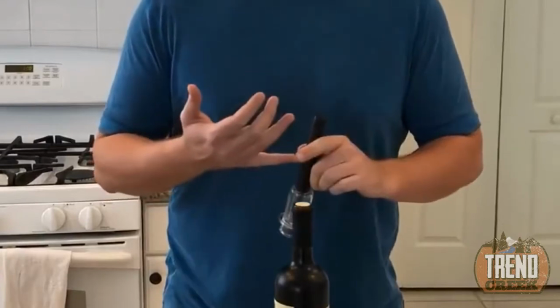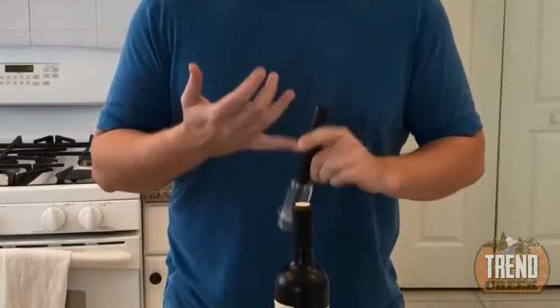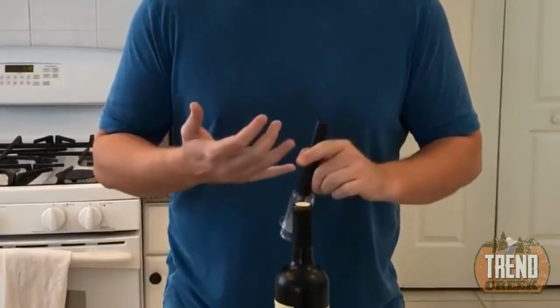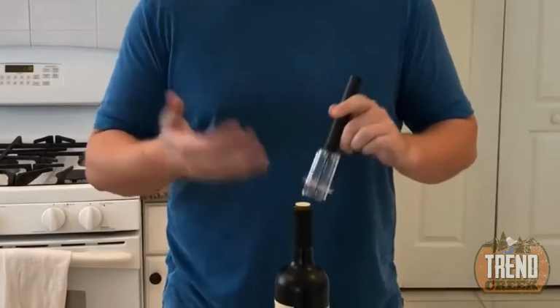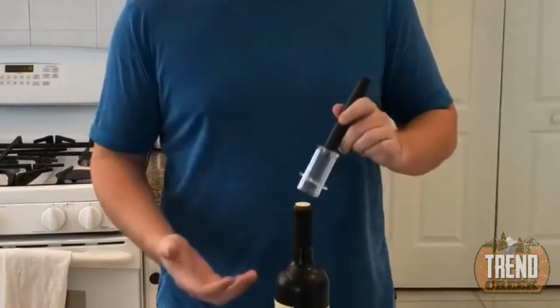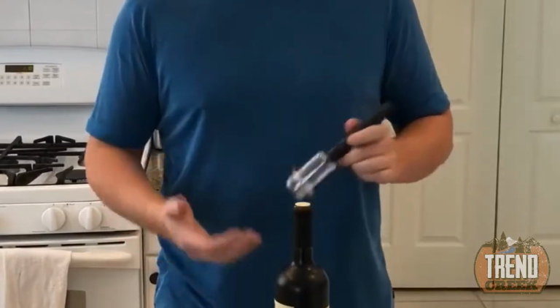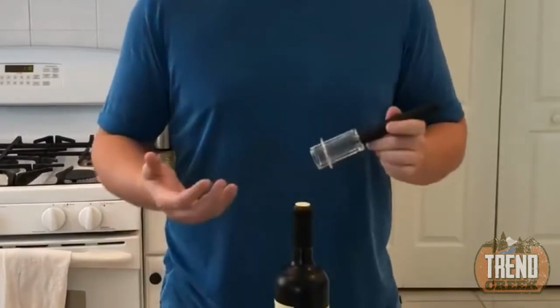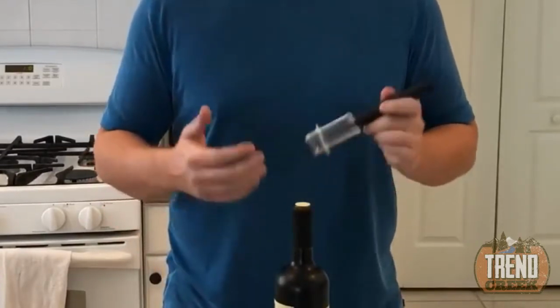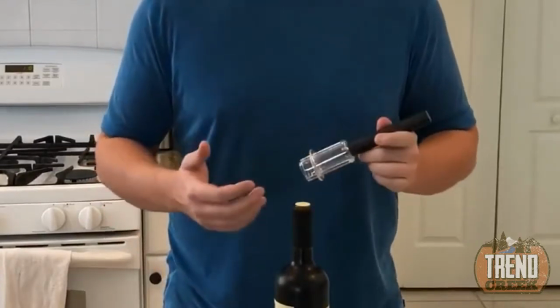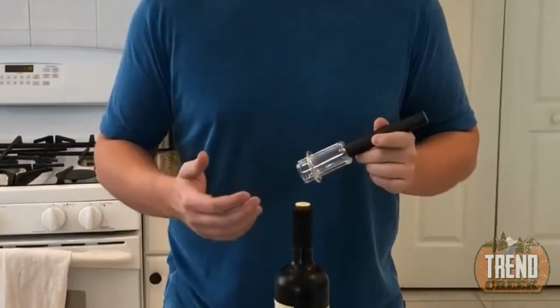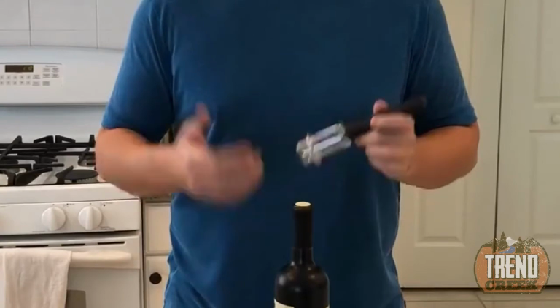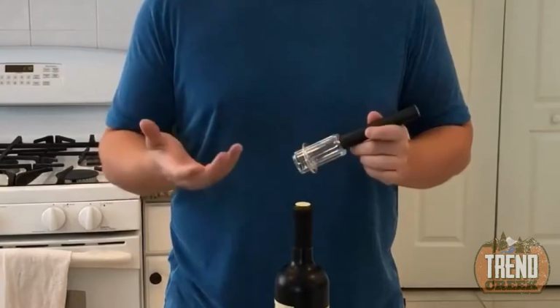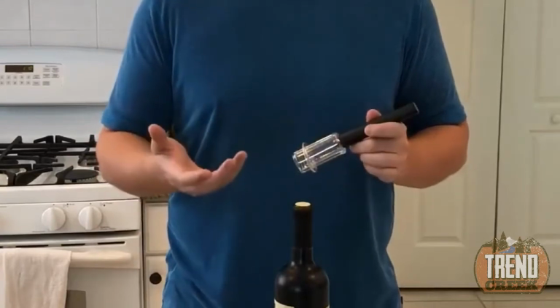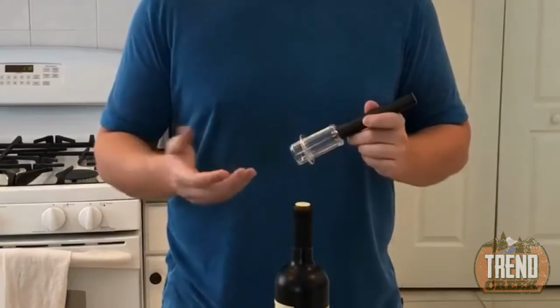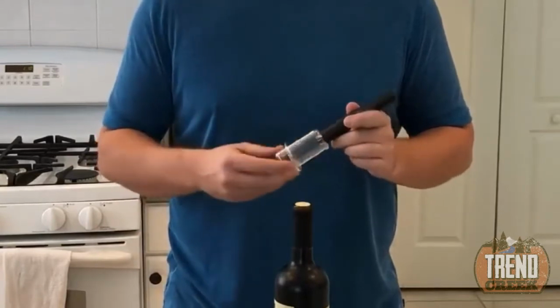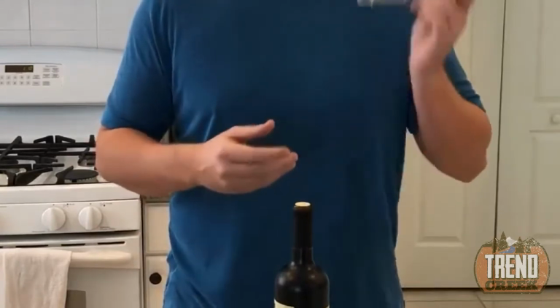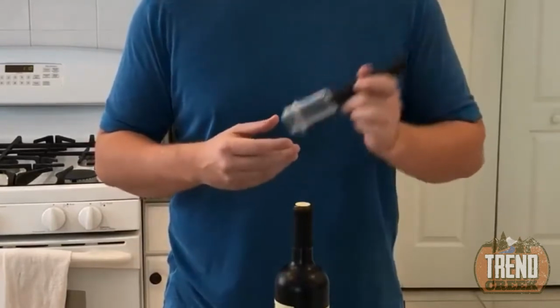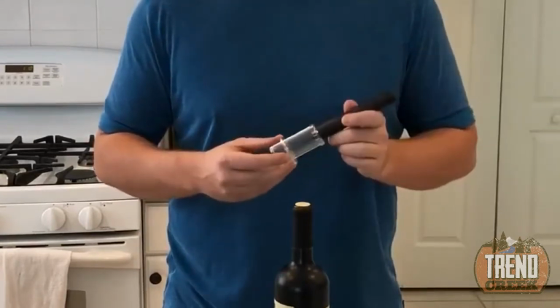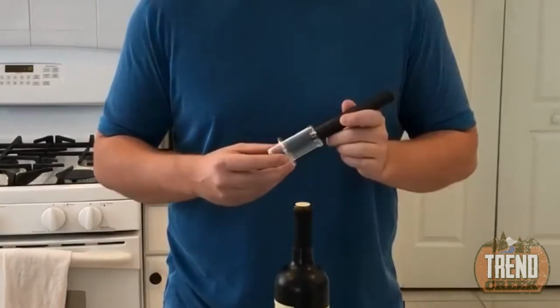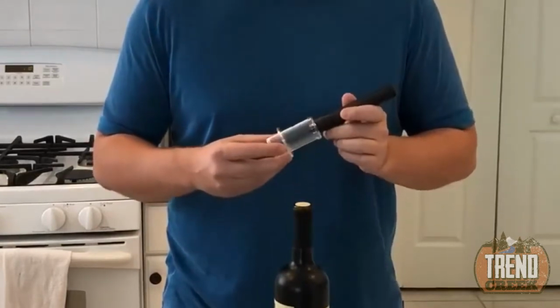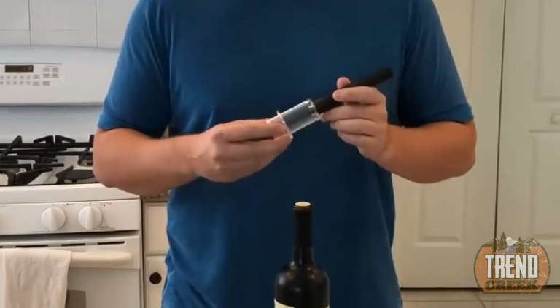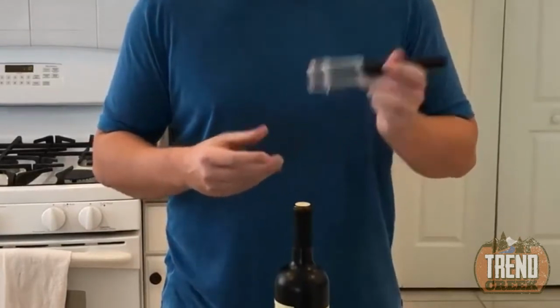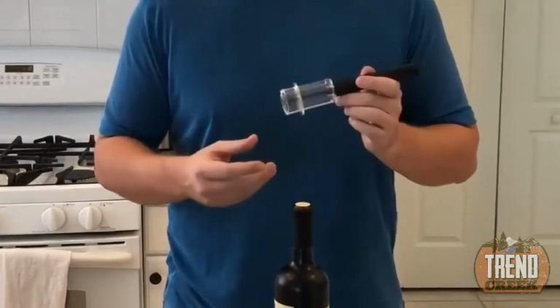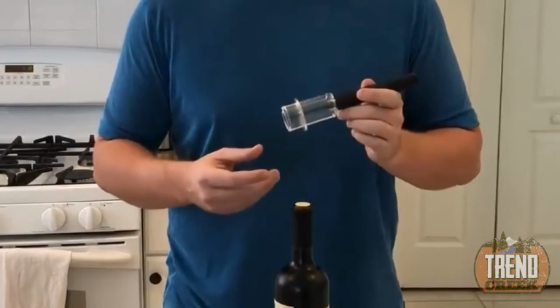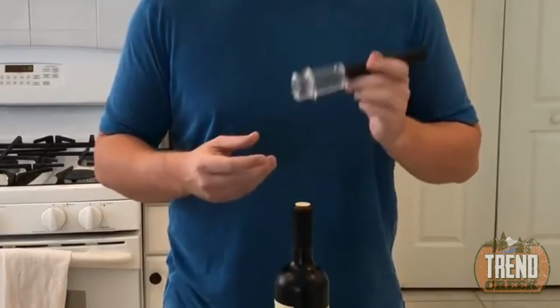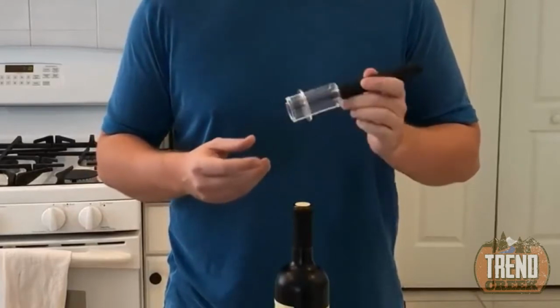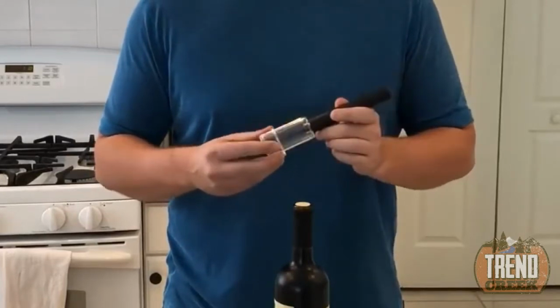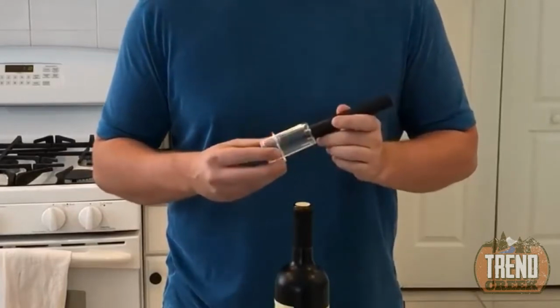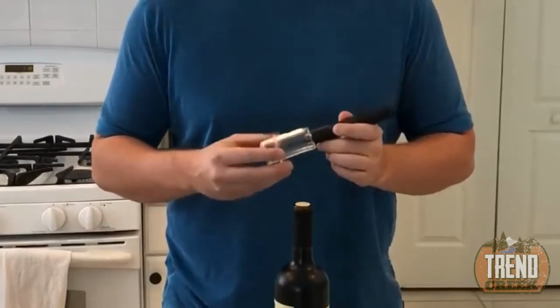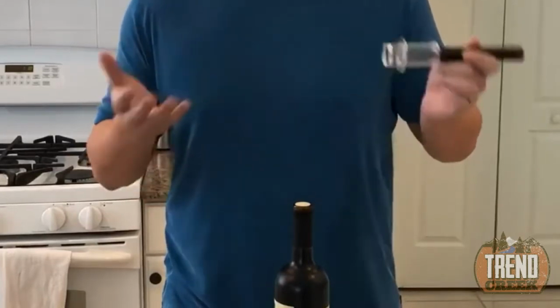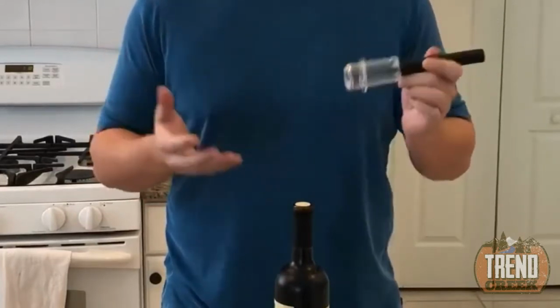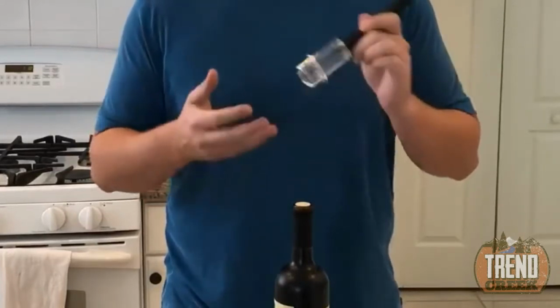And let's be honest, it's just a lot of fun, especially if you host a lot of parties. I had one just a couple of weekends ago, and every time I opened a wine bottle more and more of my guests would come over and say, 'How does it work? Let me see it!'